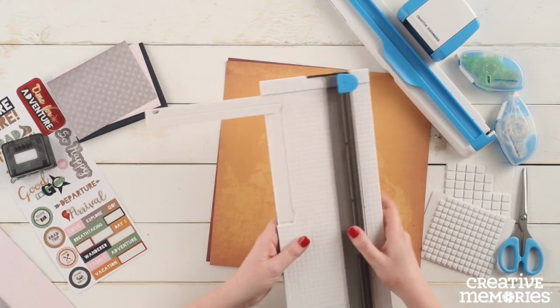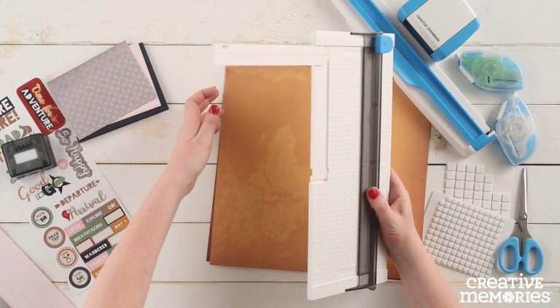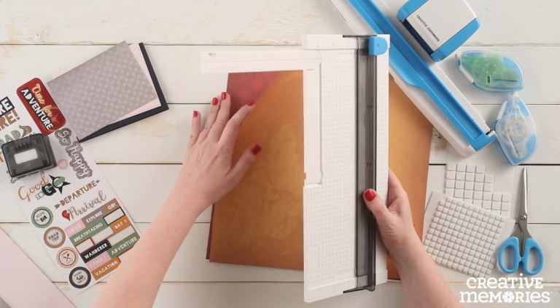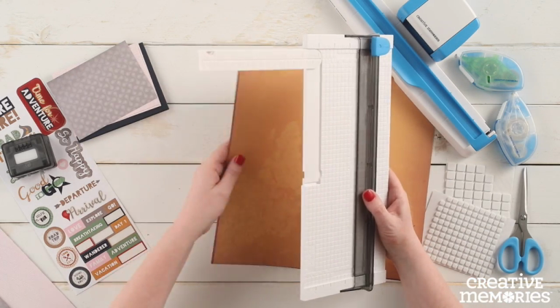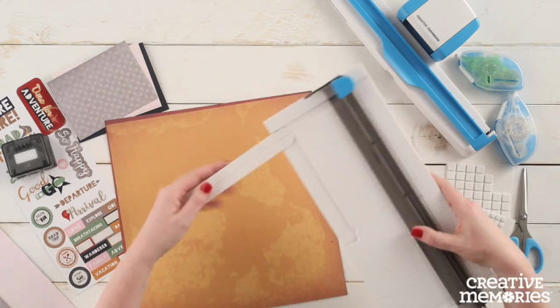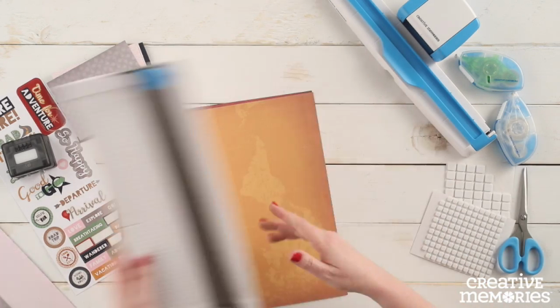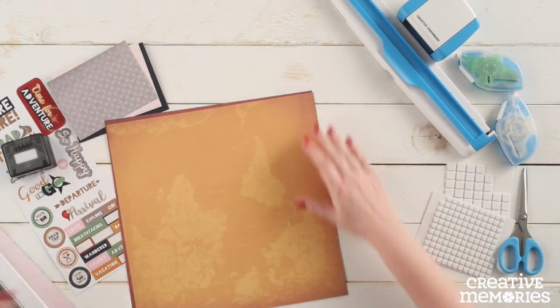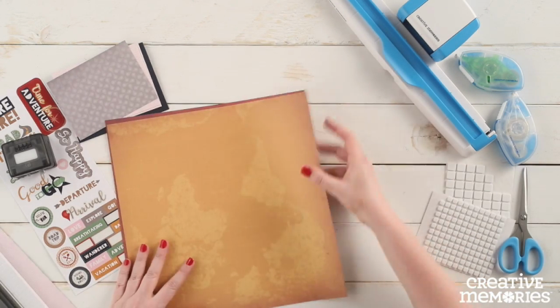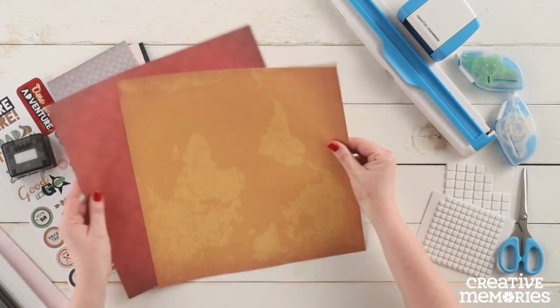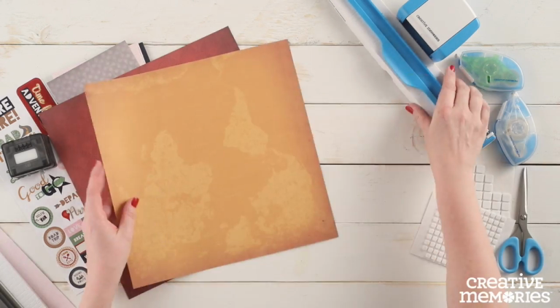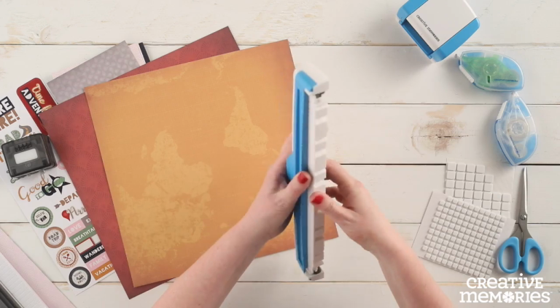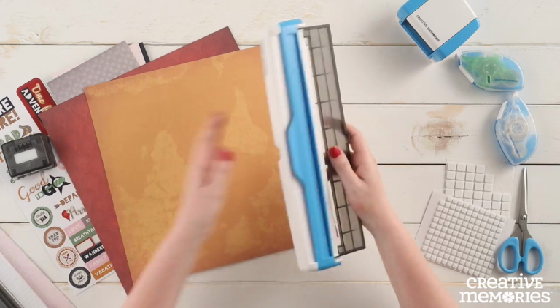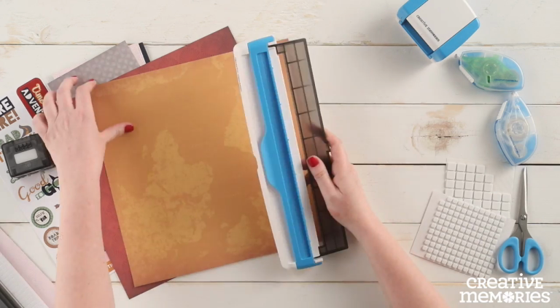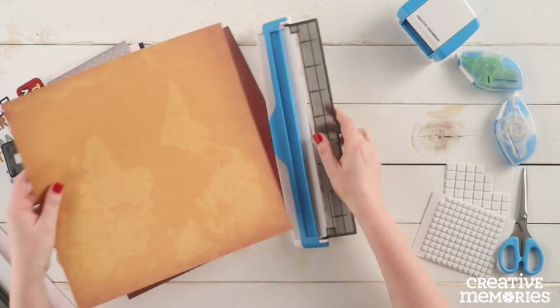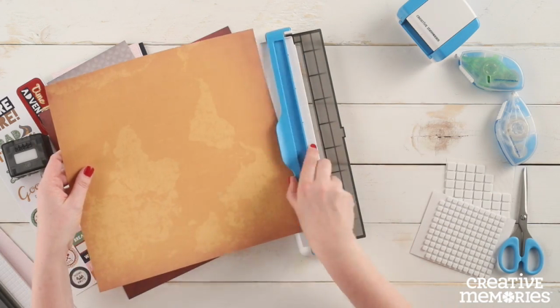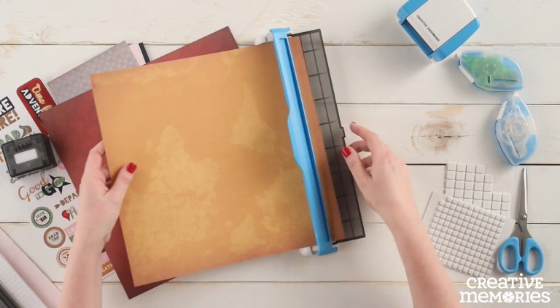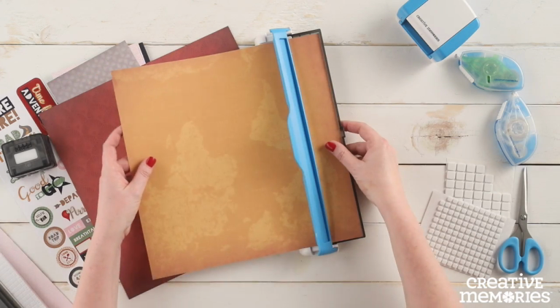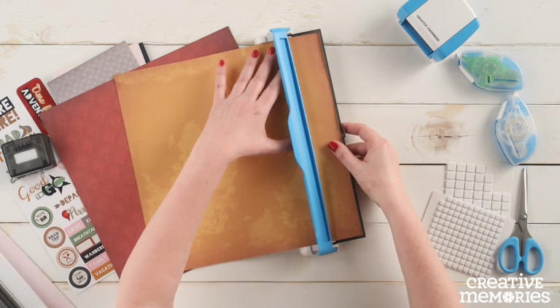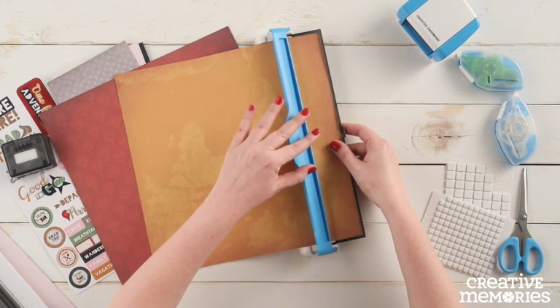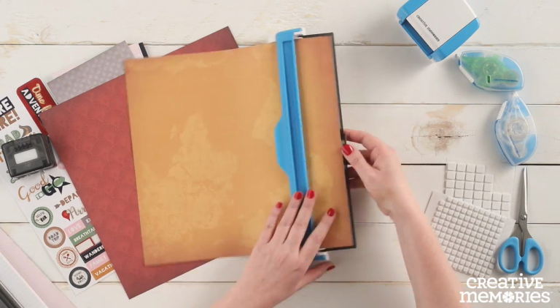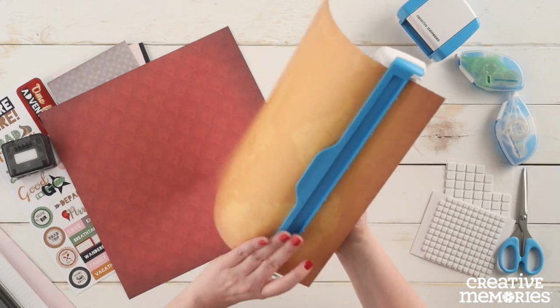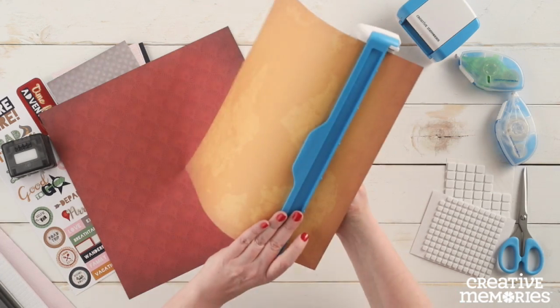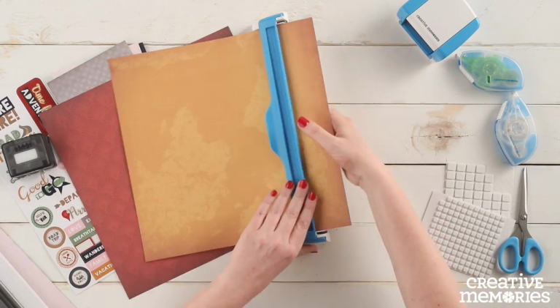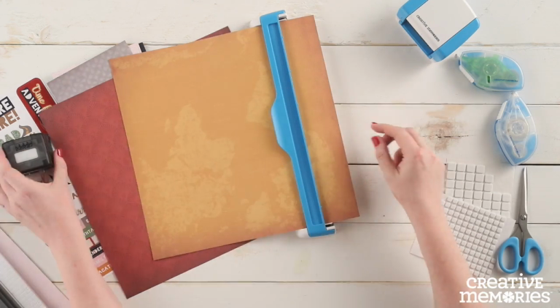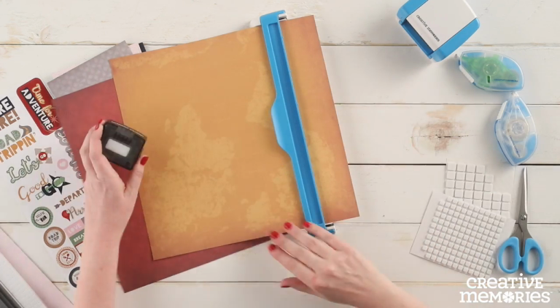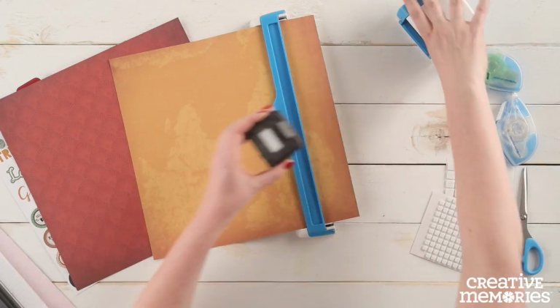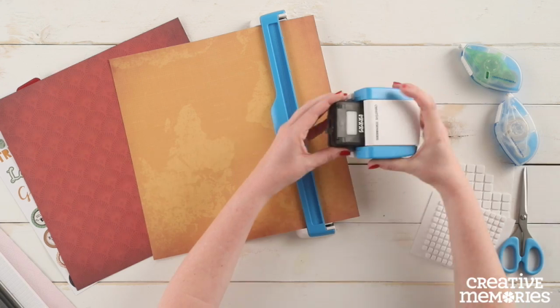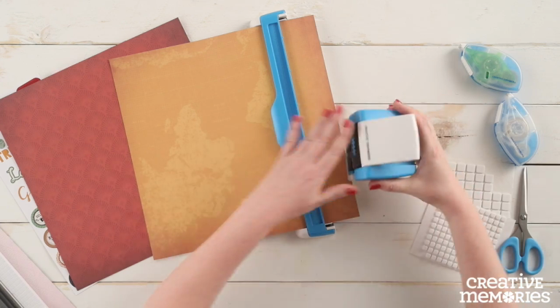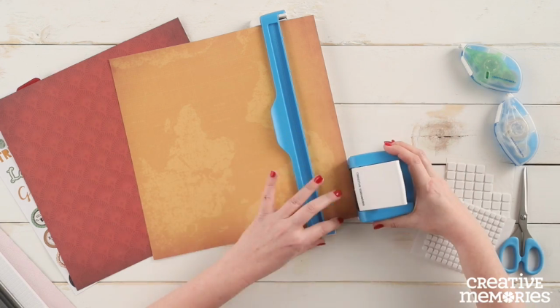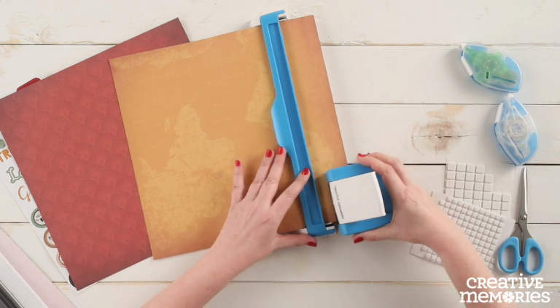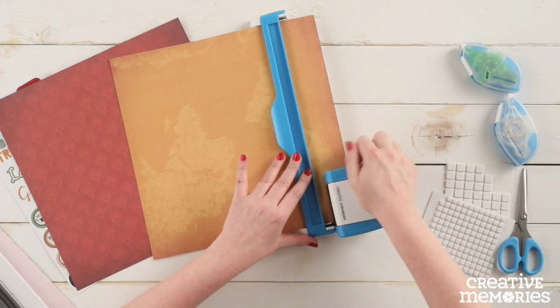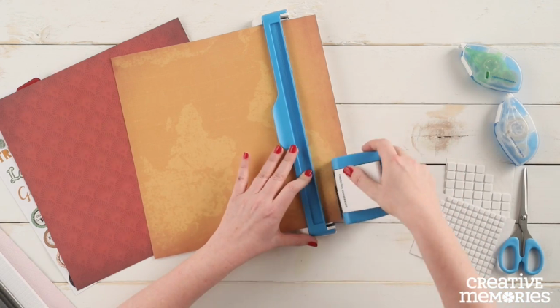Now we are going to place the gold patterned paper into the original border maker system tray, then punch a 12 inch border using the jumbo jet border maker cartridge.